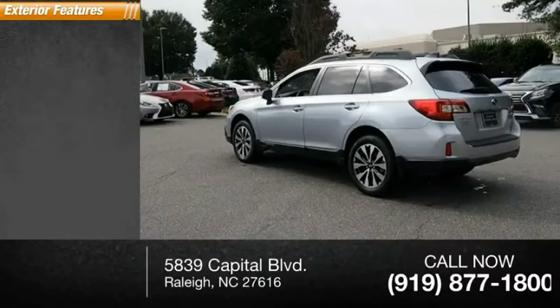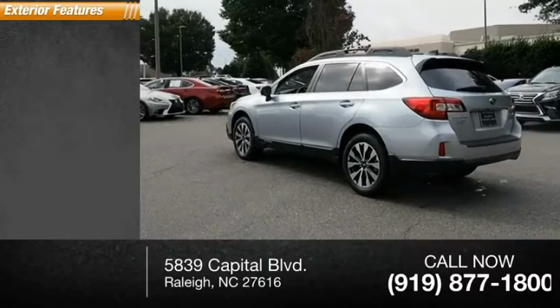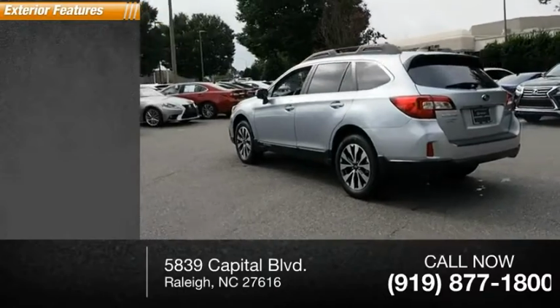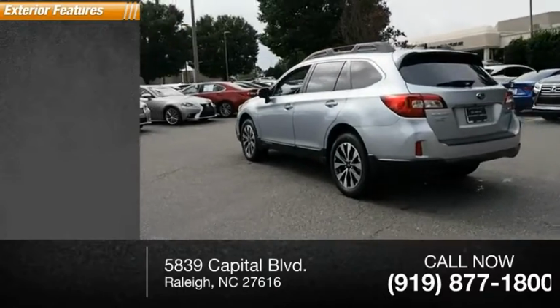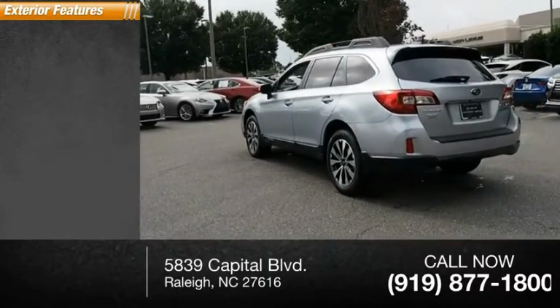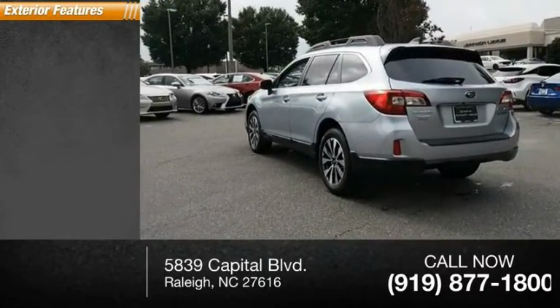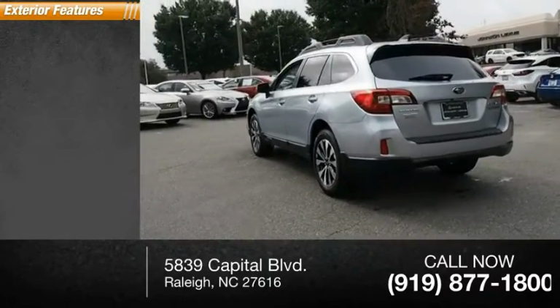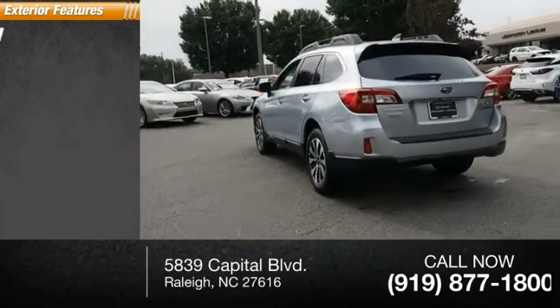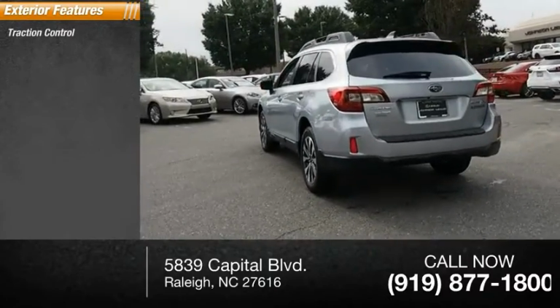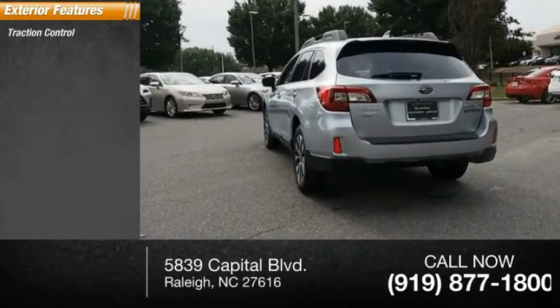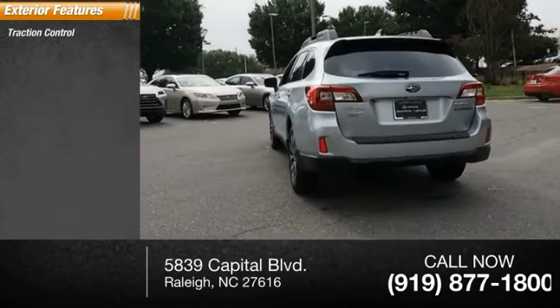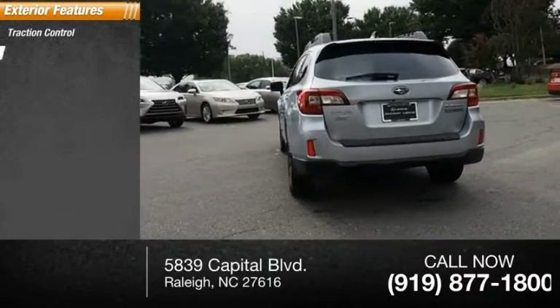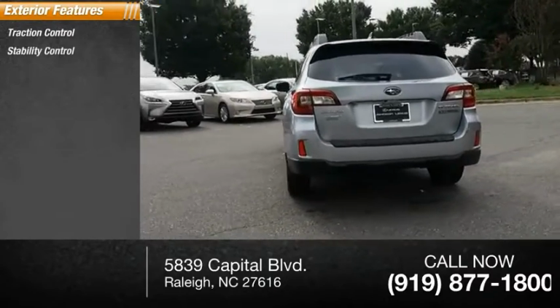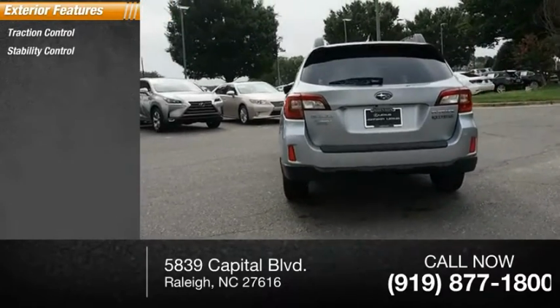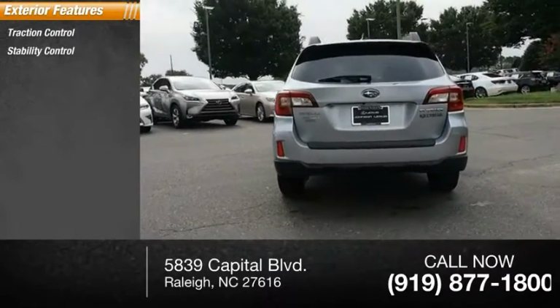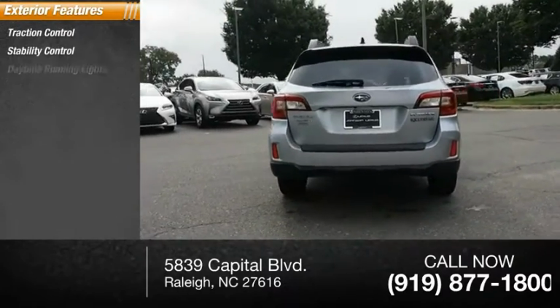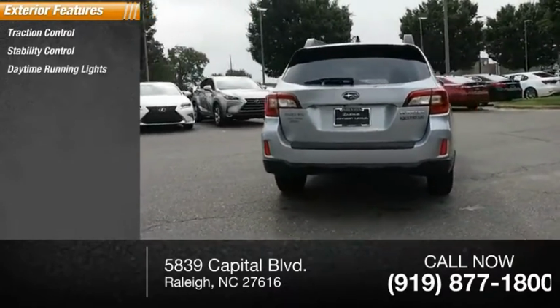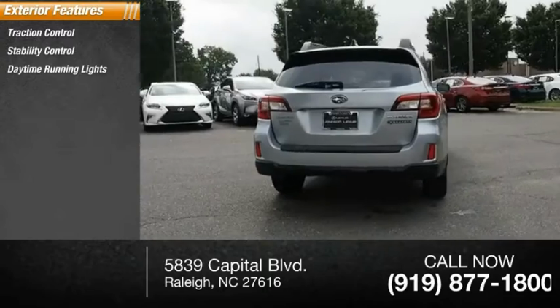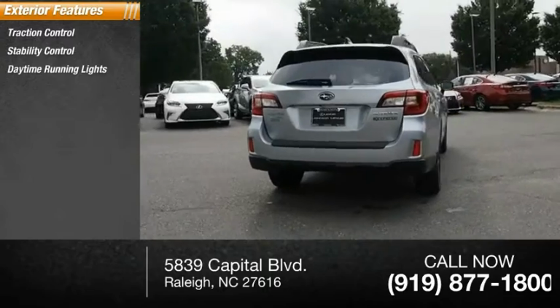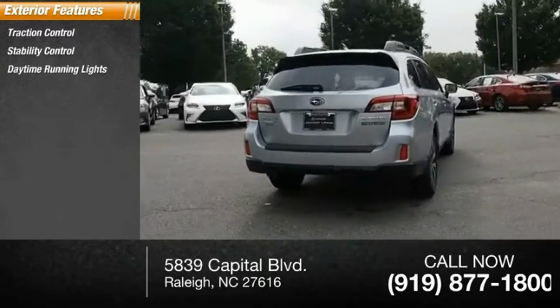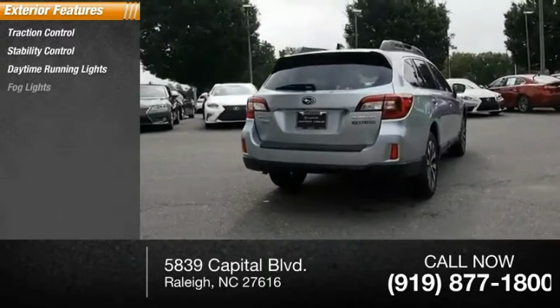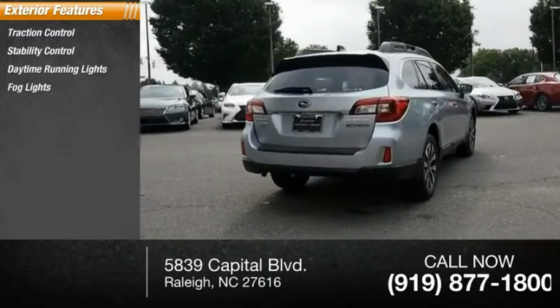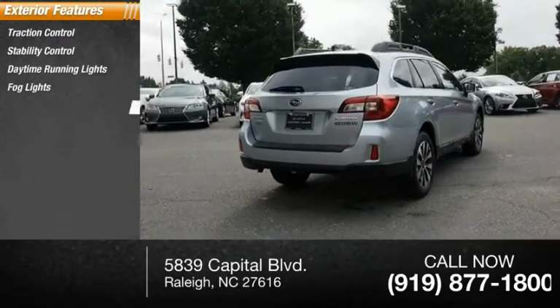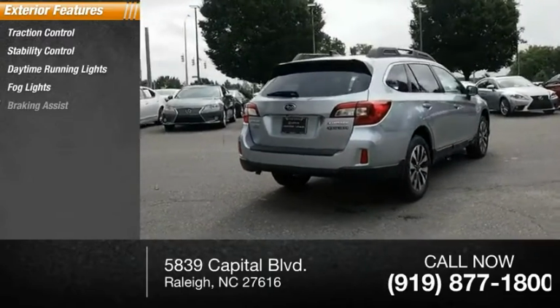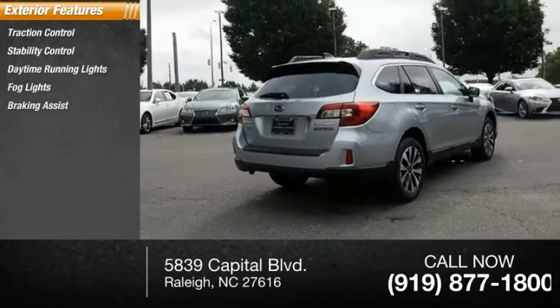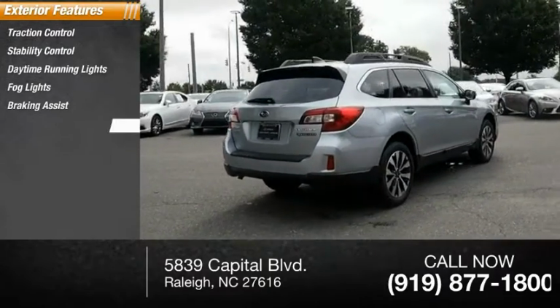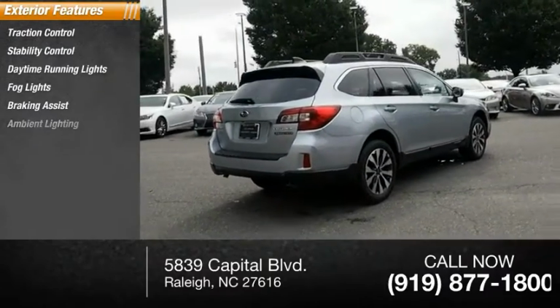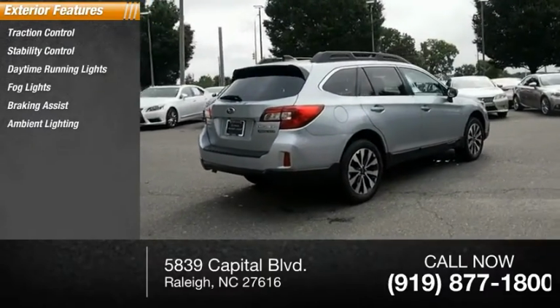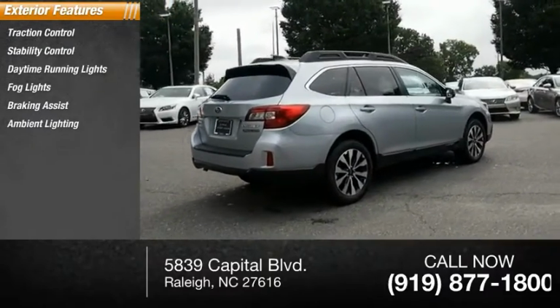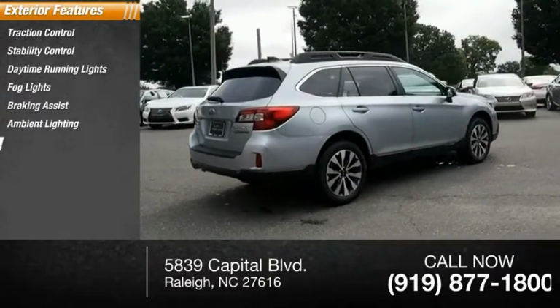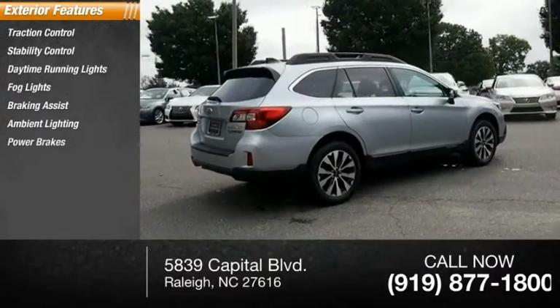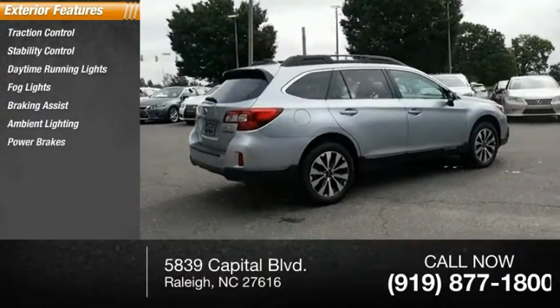Here are some of this vehicle's great options: traction control, stability control, daytime running lights, fog lights, braking assist, ambient lighting, and power brakes.